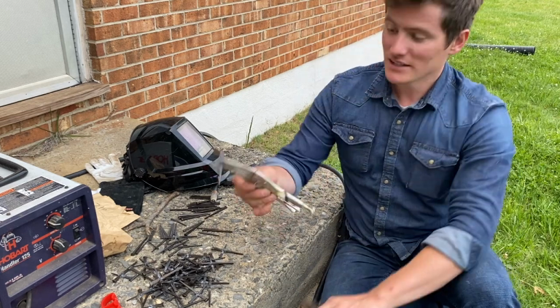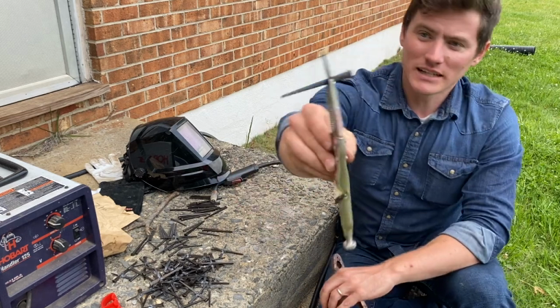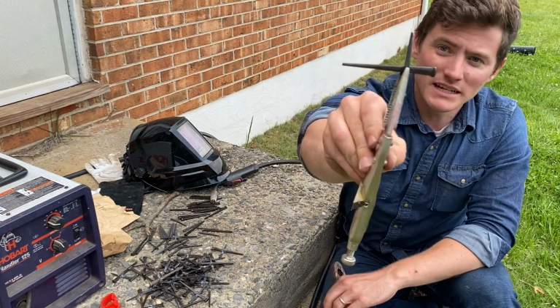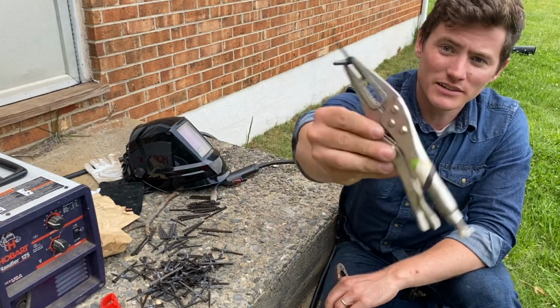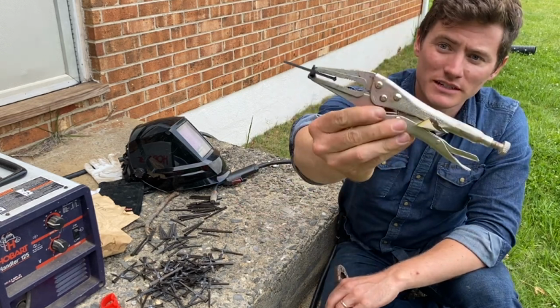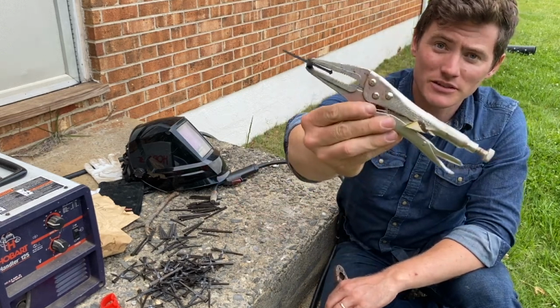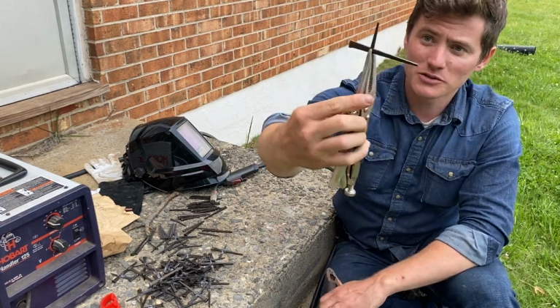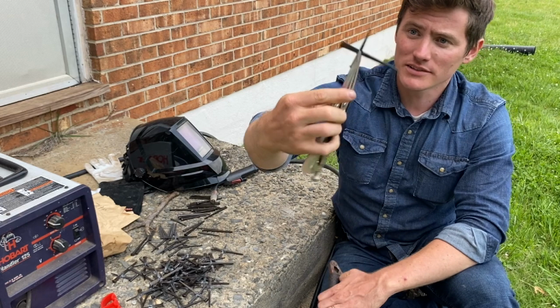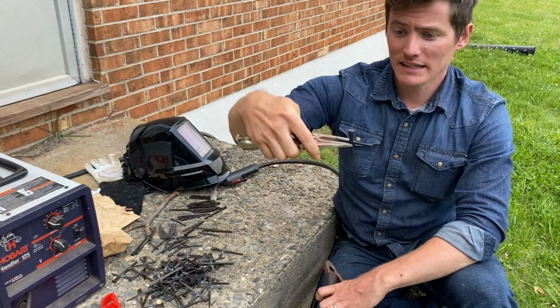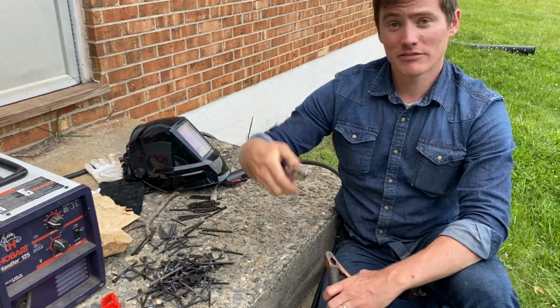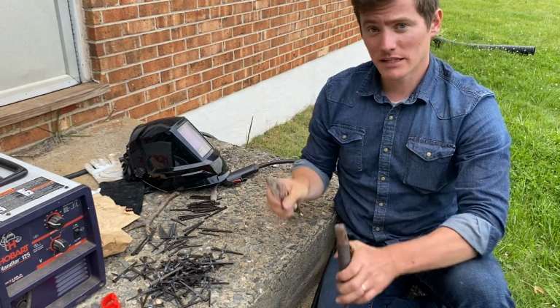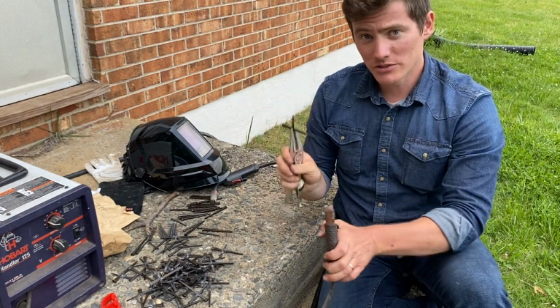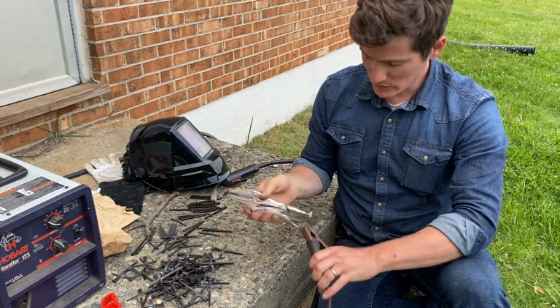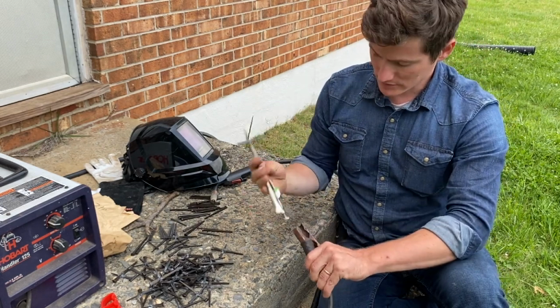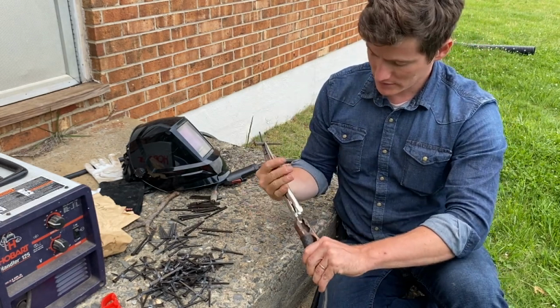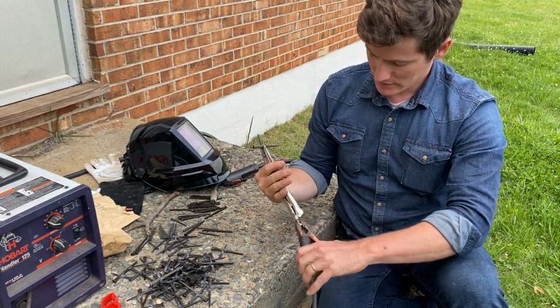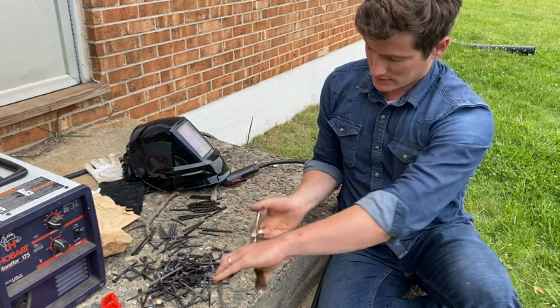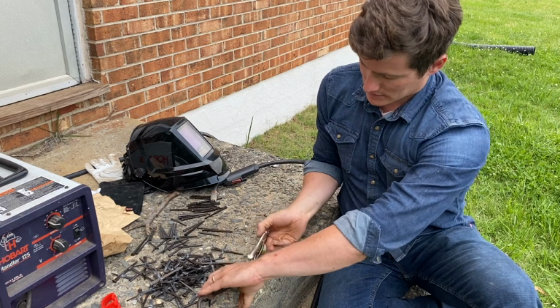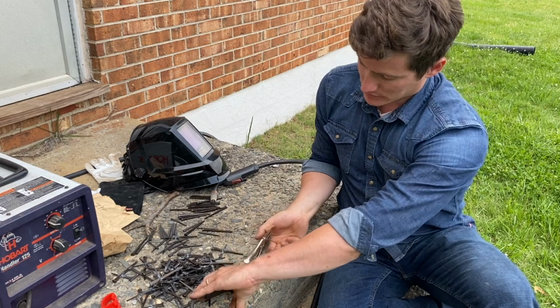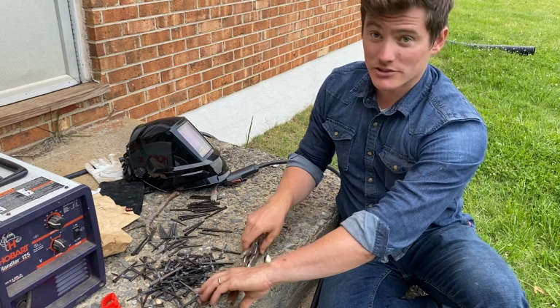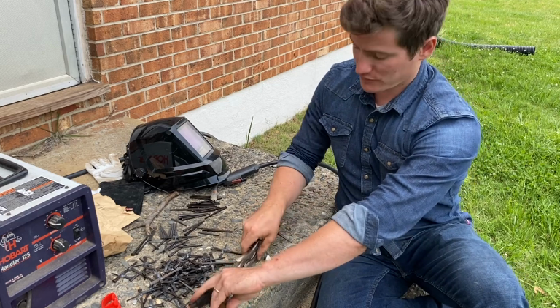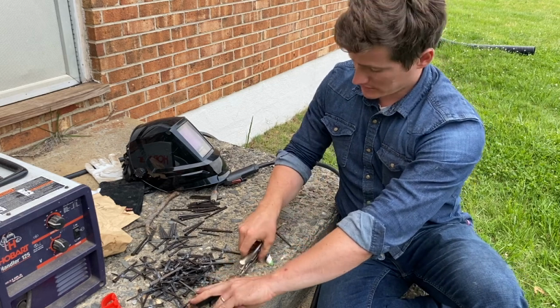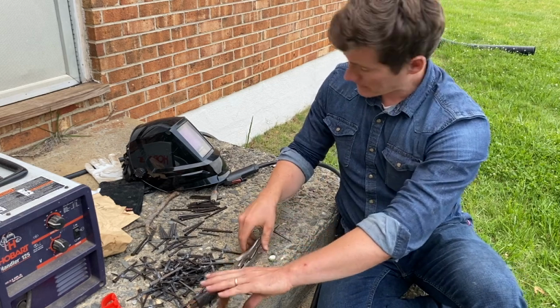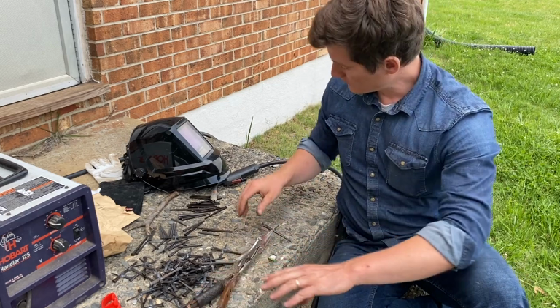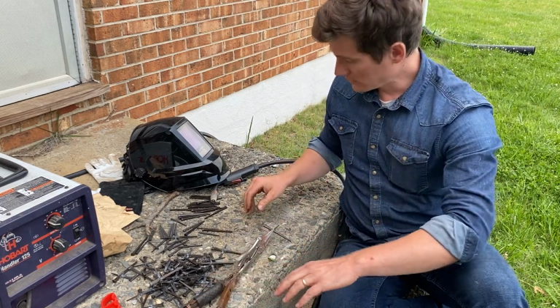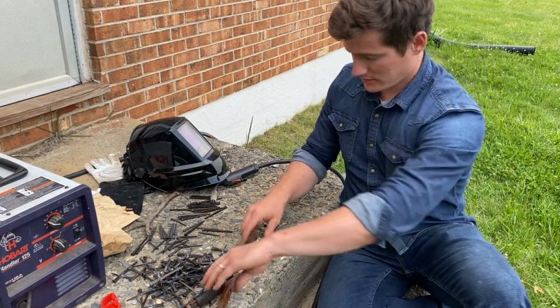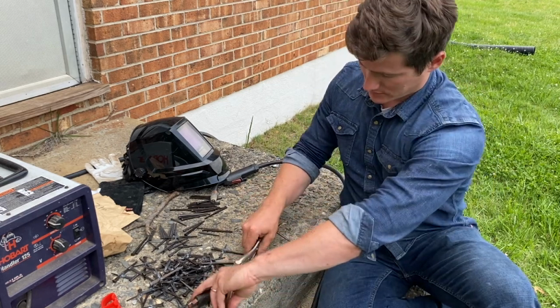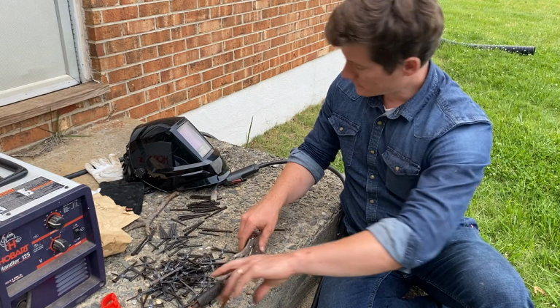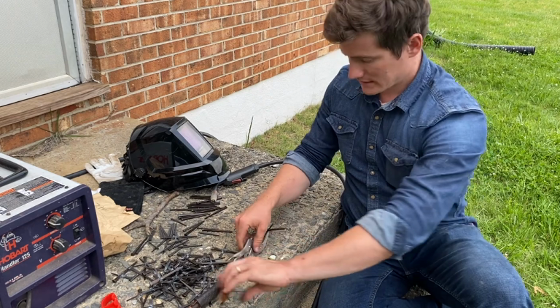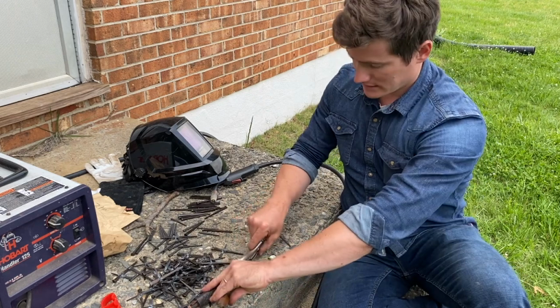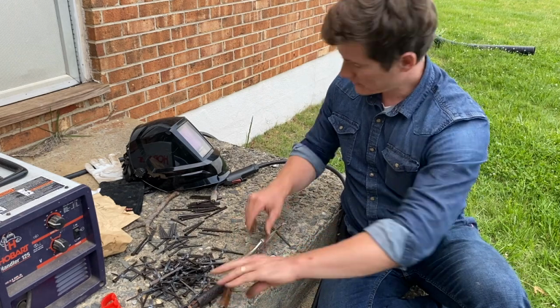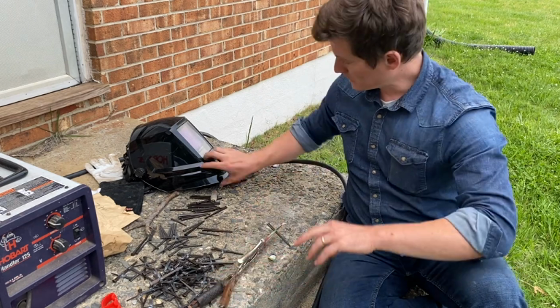I clamp them together using vice grip needle nose pliers, and even after you get them clamped you can usually kind of tweak it just a little bit. Then I put the grounding clamp for the welder onto the back side of the pliers.